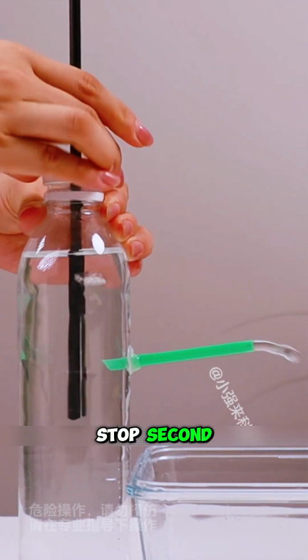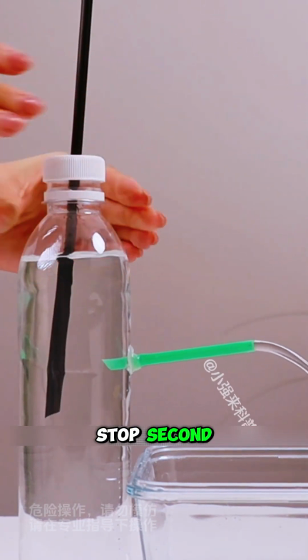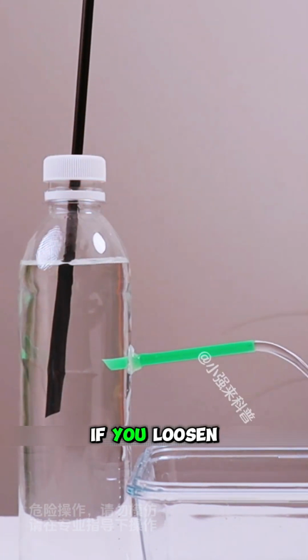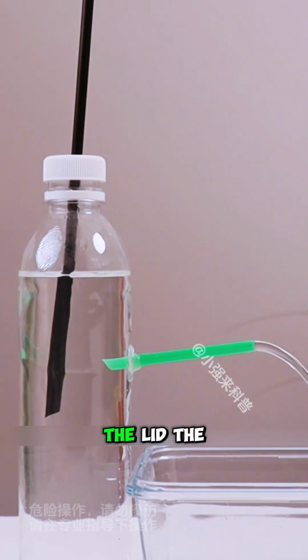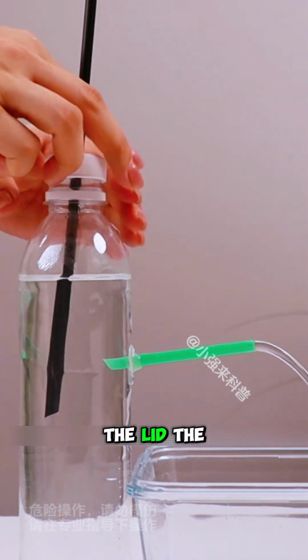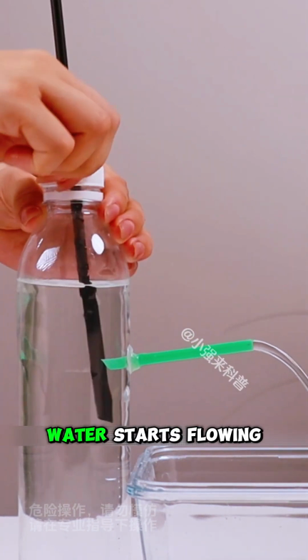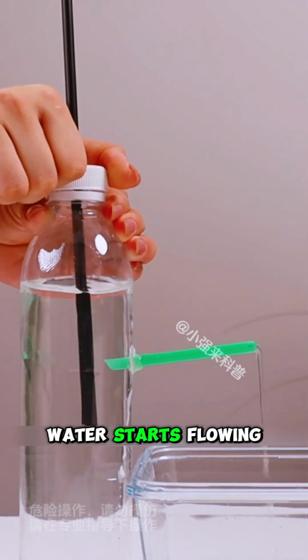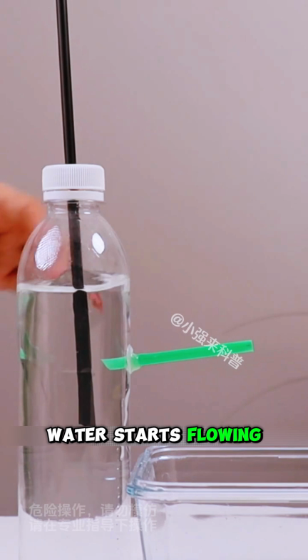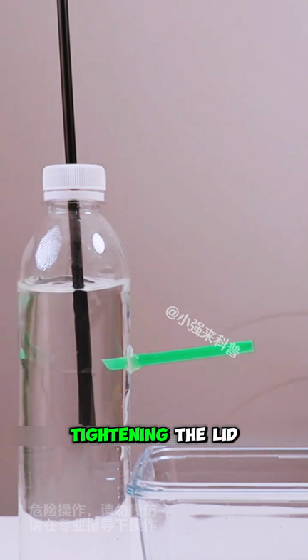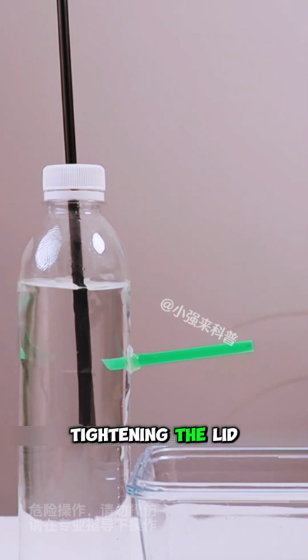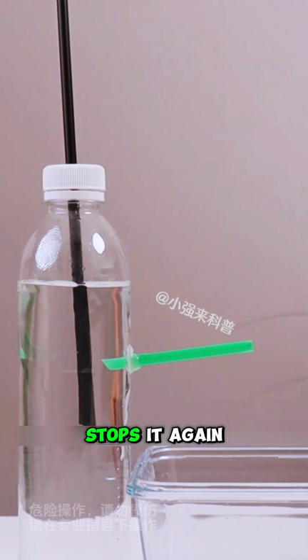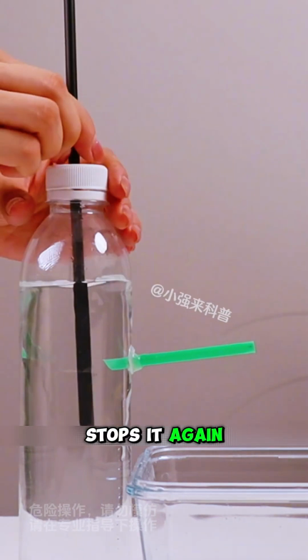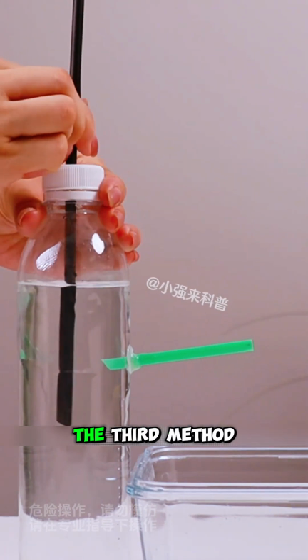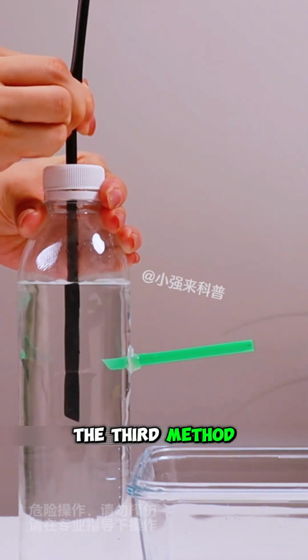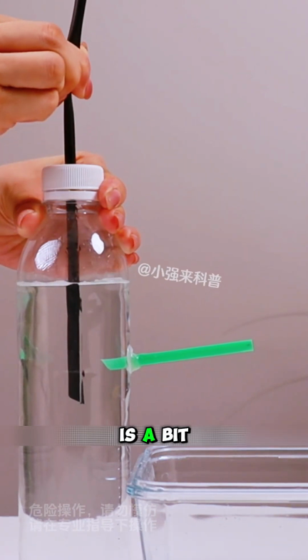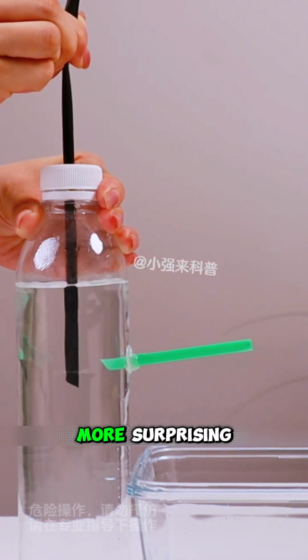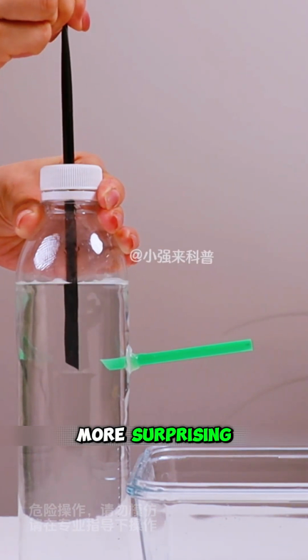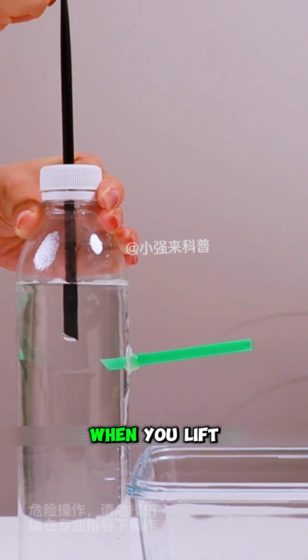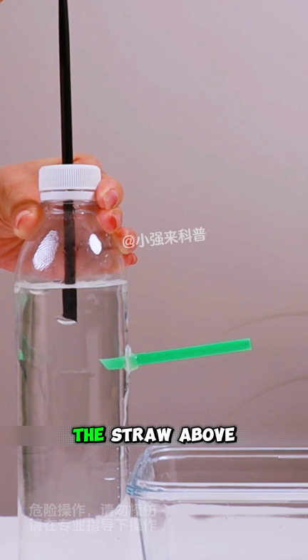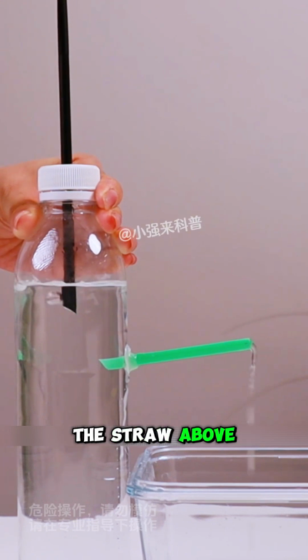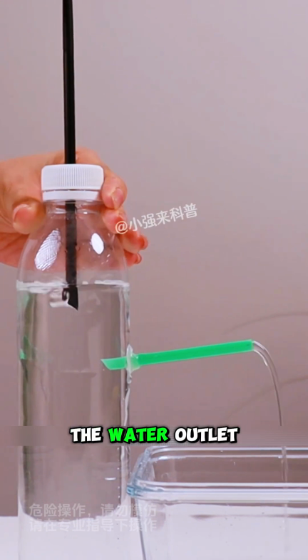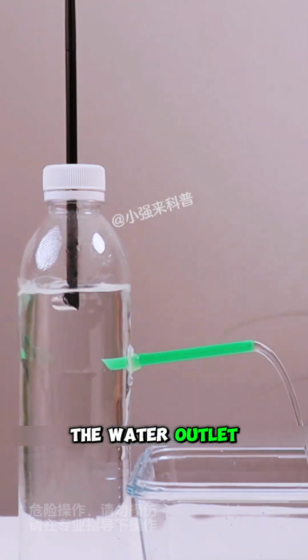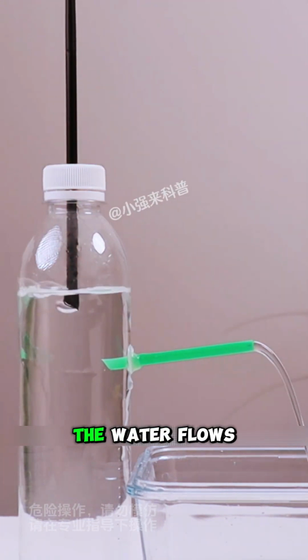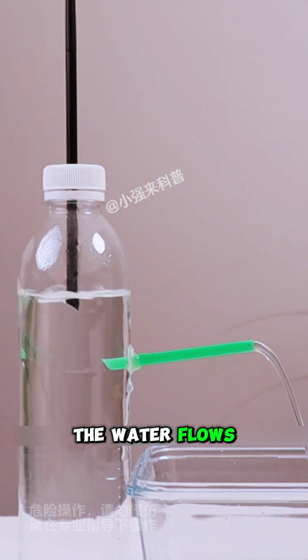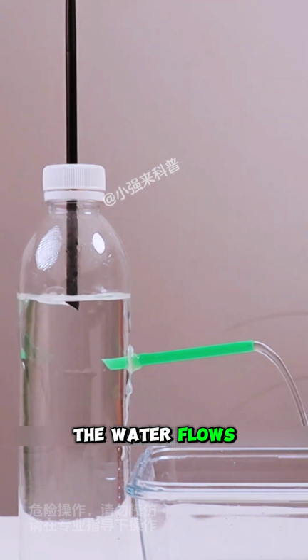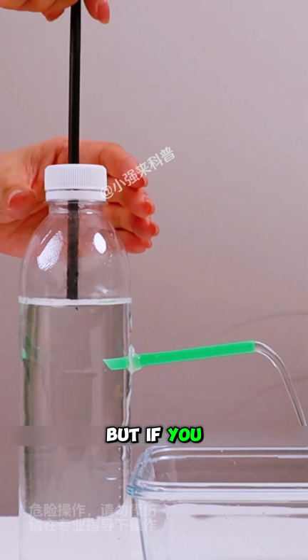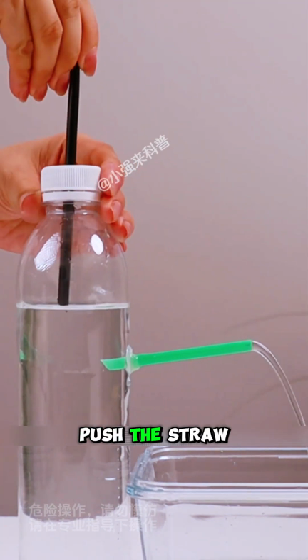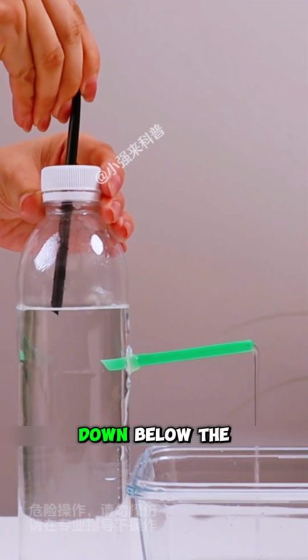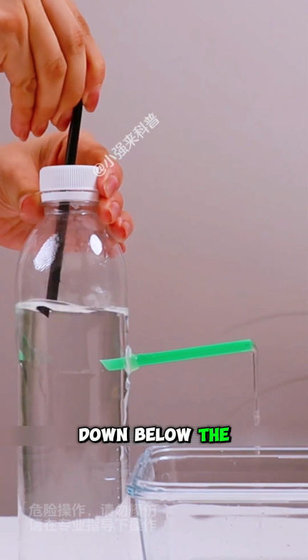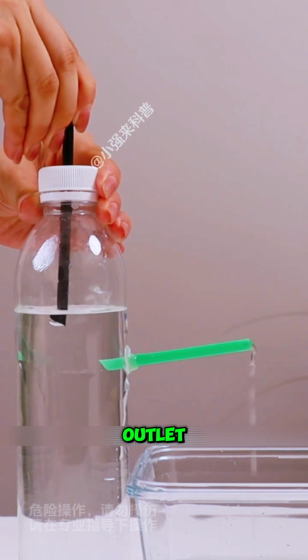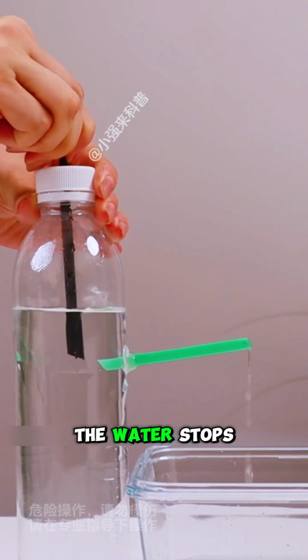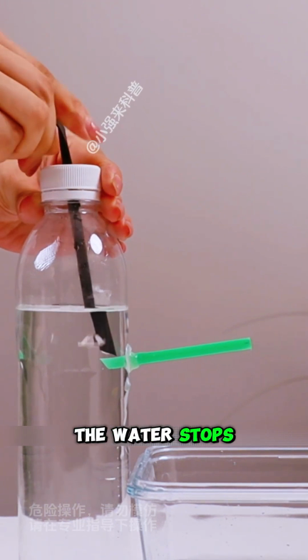Second, if you loosen the lid, the water starts flowing. Tightening the lid stops it again. The third method is a bit more surprising: when you lift the straw above the water outlet, the water flows, but if you push the straw down below the outlet, the water stops.